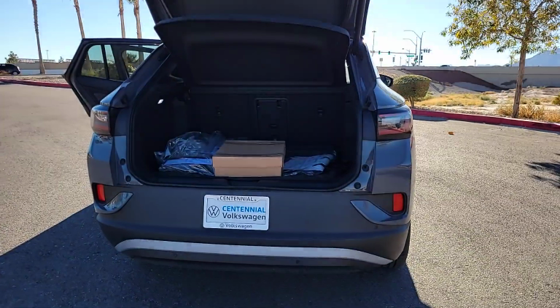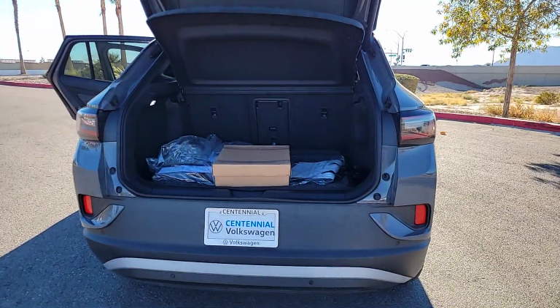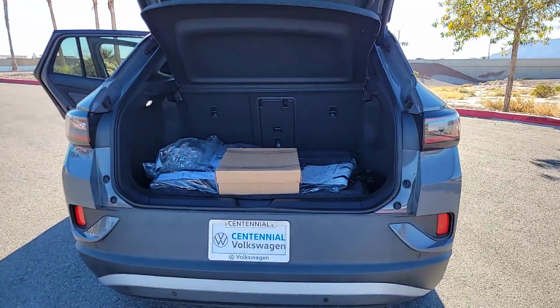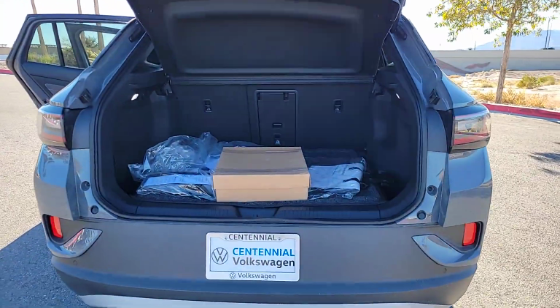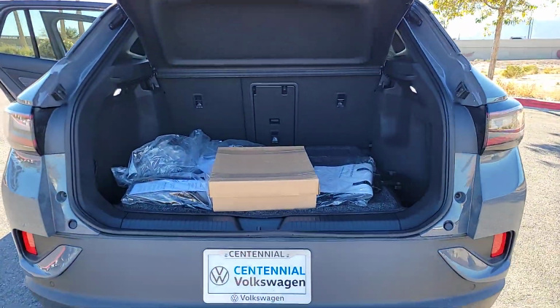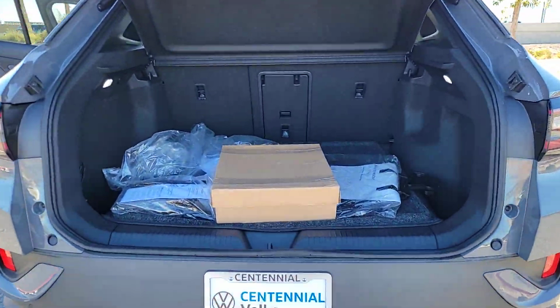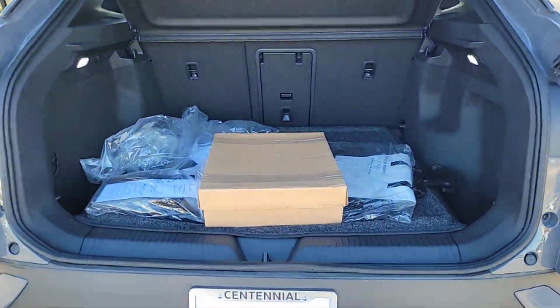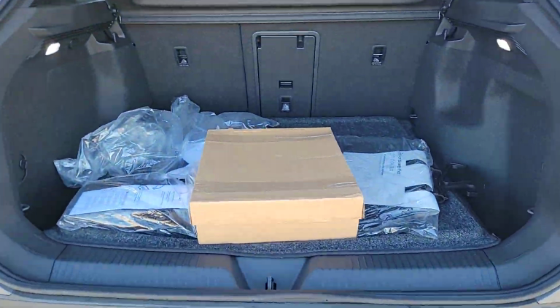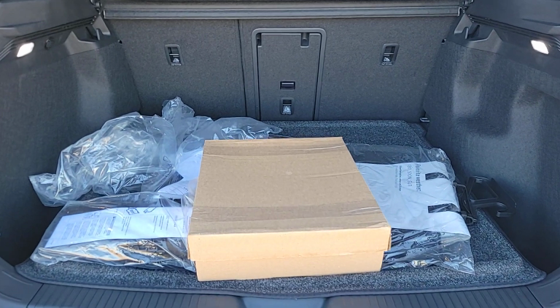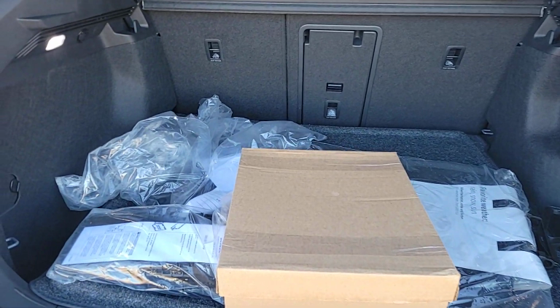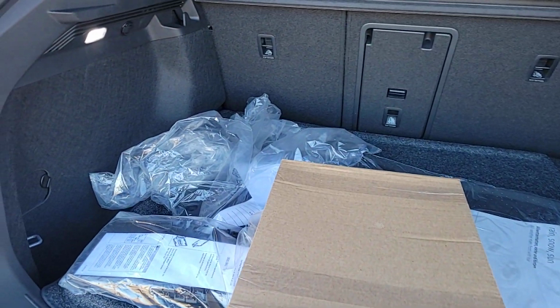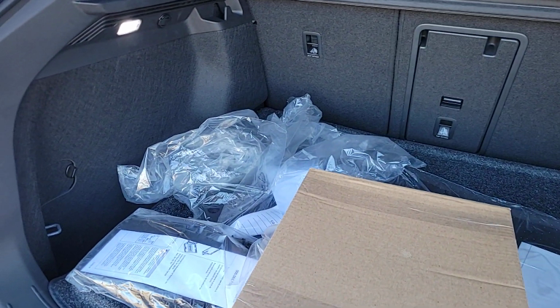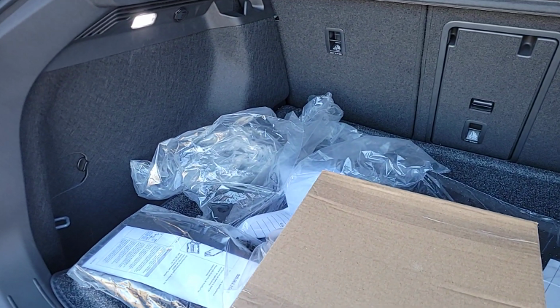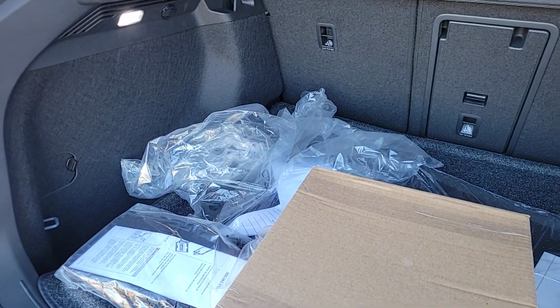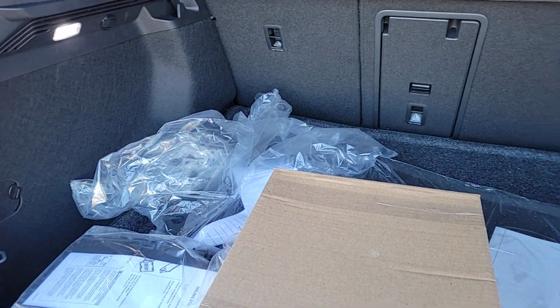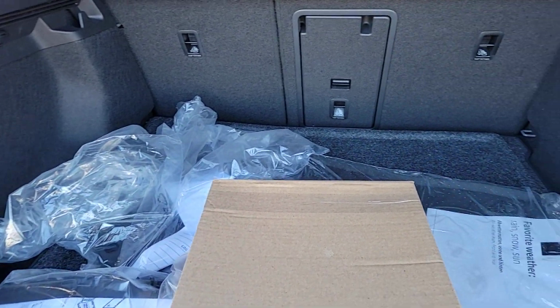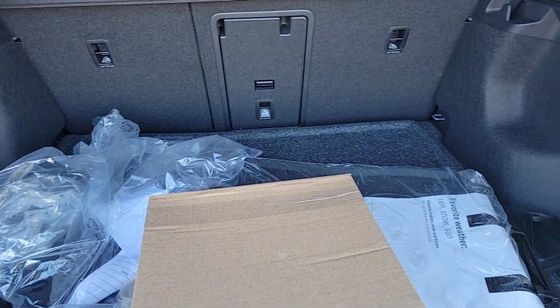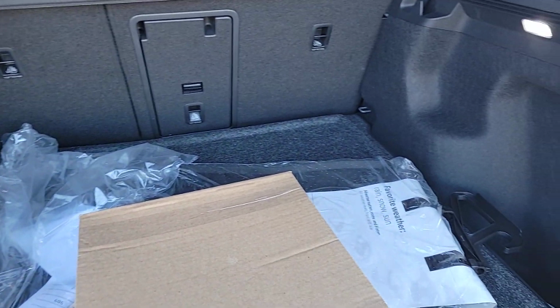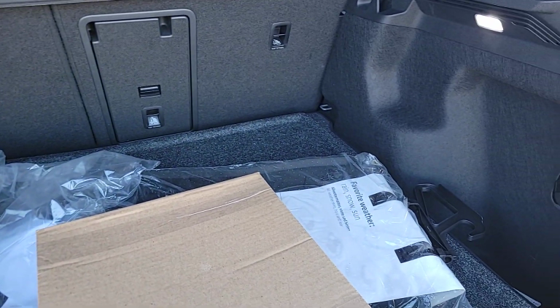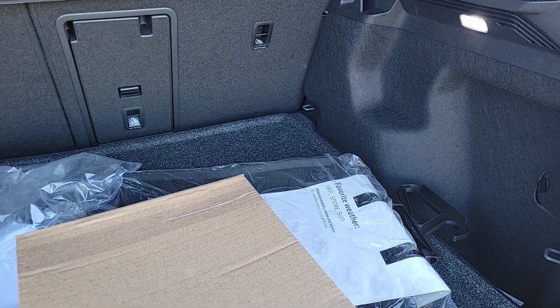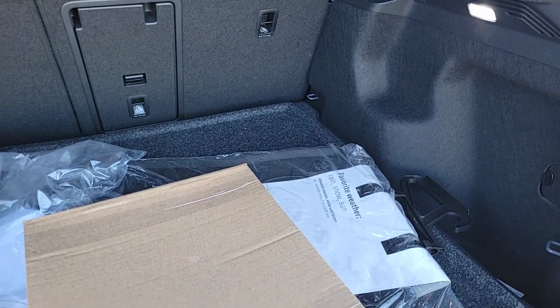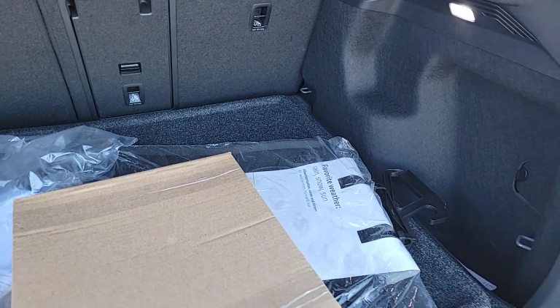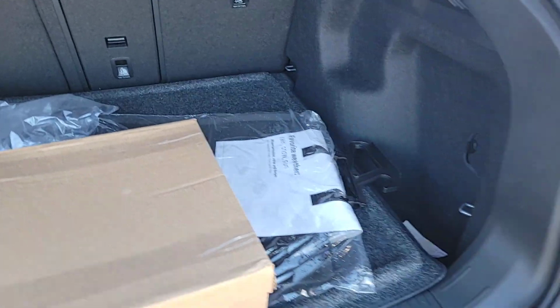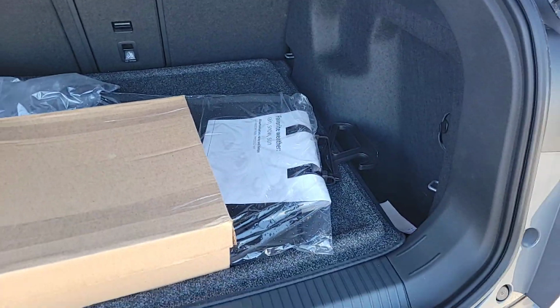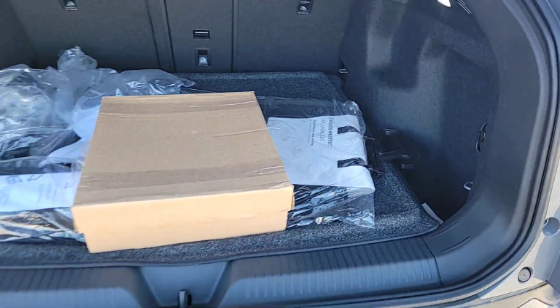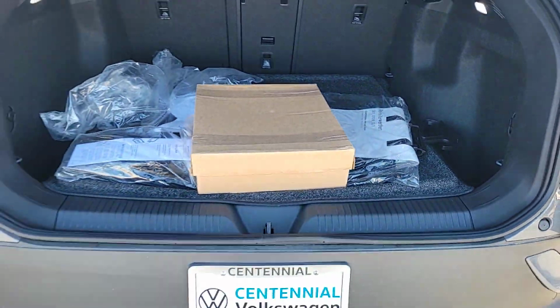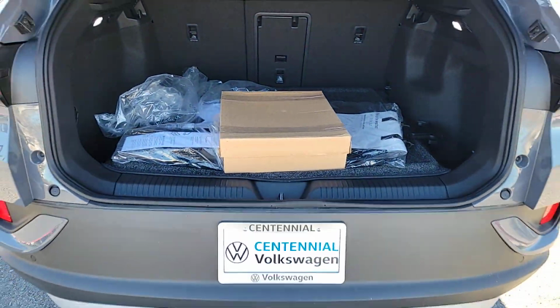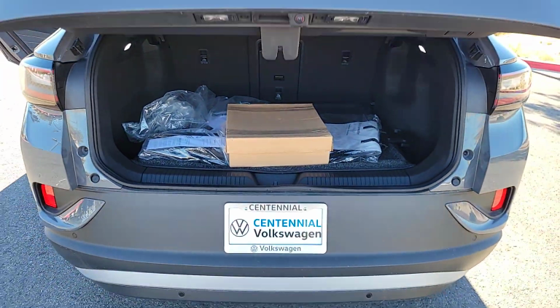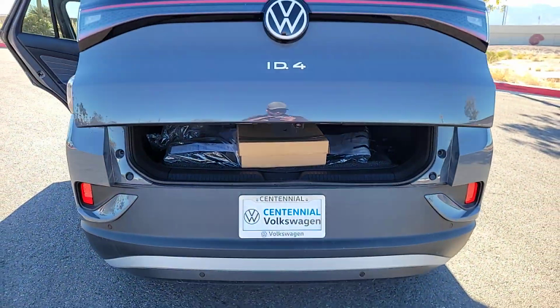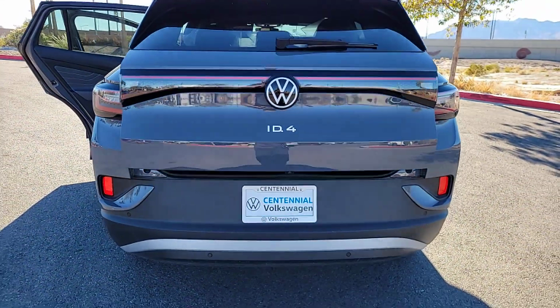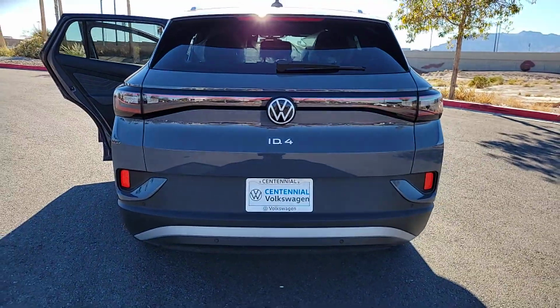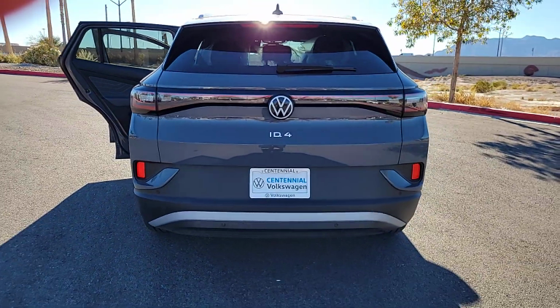These are just some of the great options this vehicle comes with: heated steering wheel, navigation system, keyless entry, backup camera, fog lamps, satellite radio, power lift gate, power passenger seat, heated rear seat, and heated mirrors.